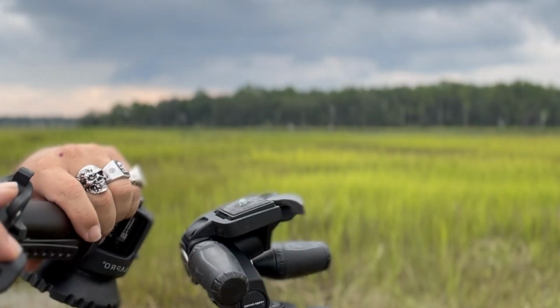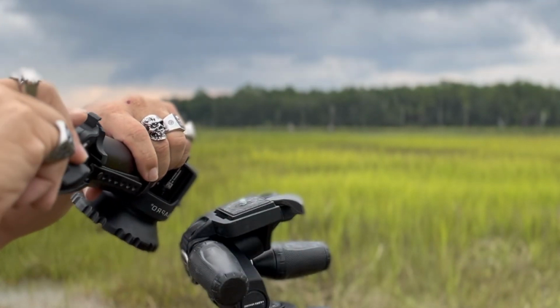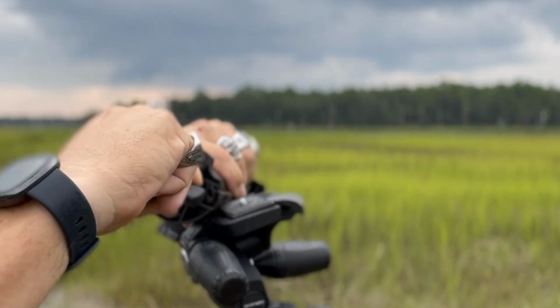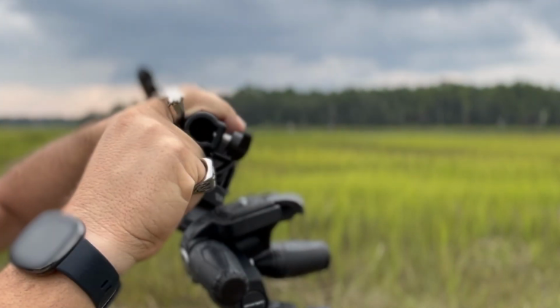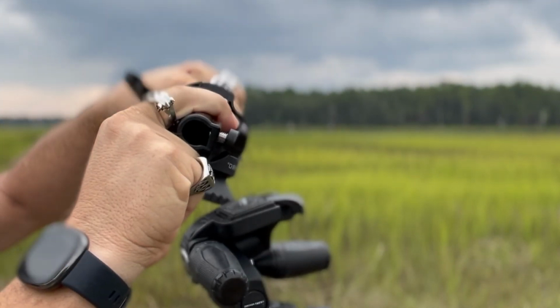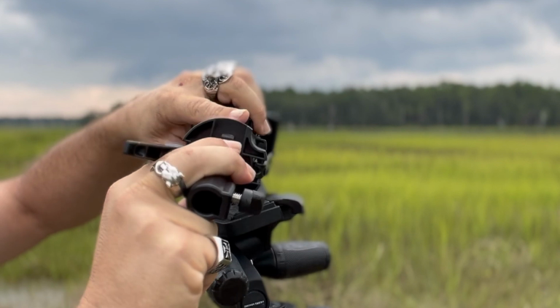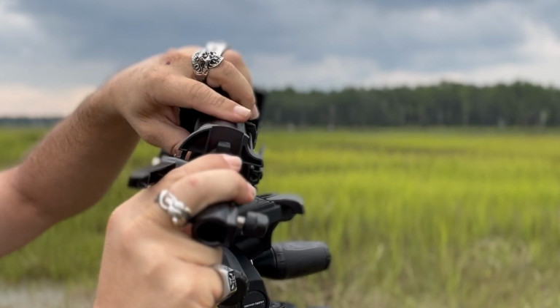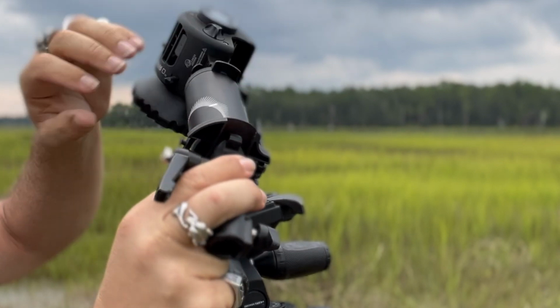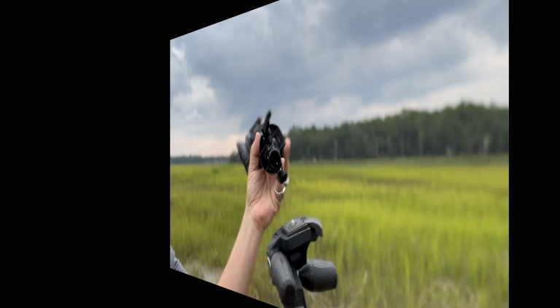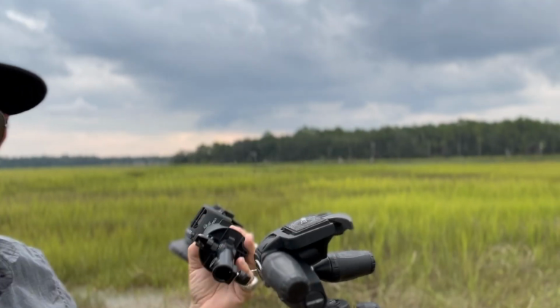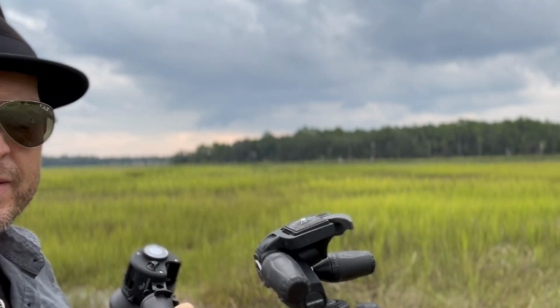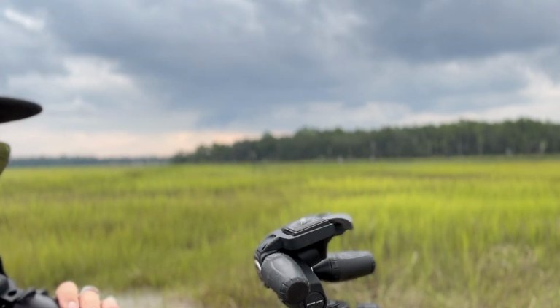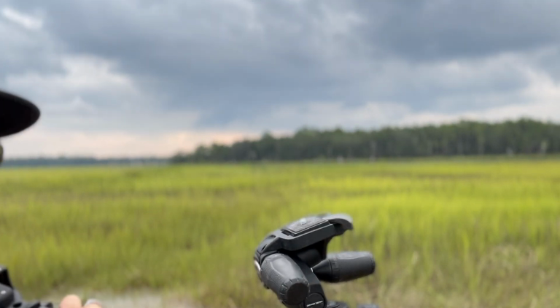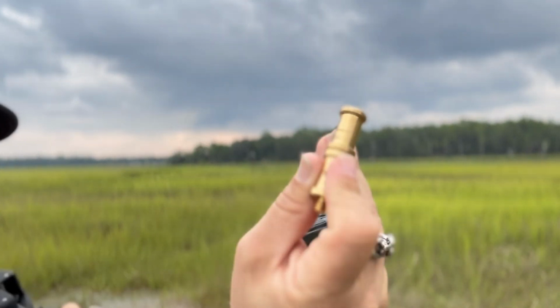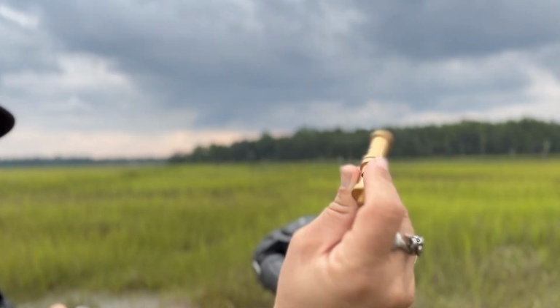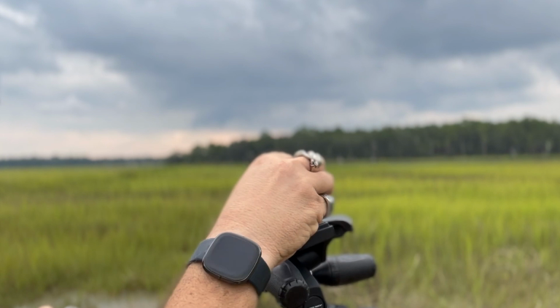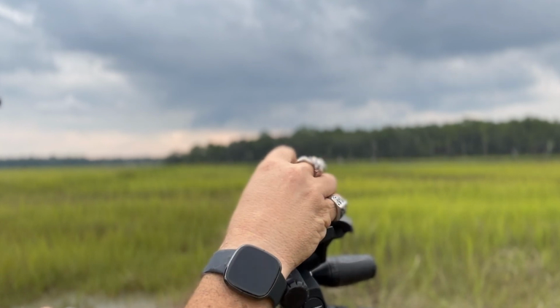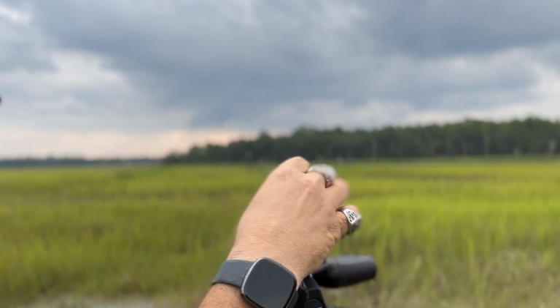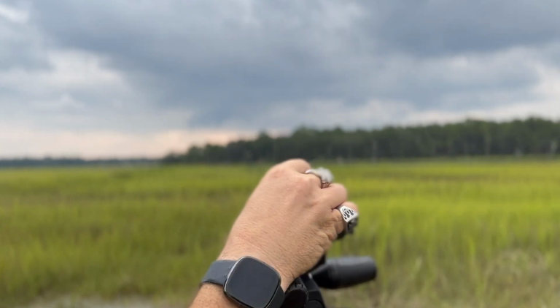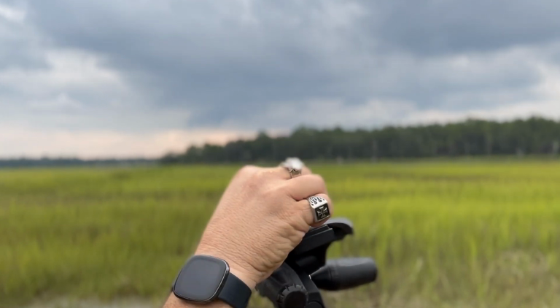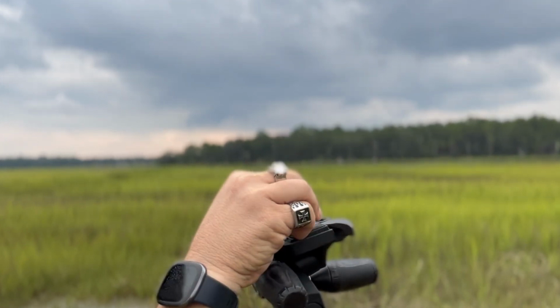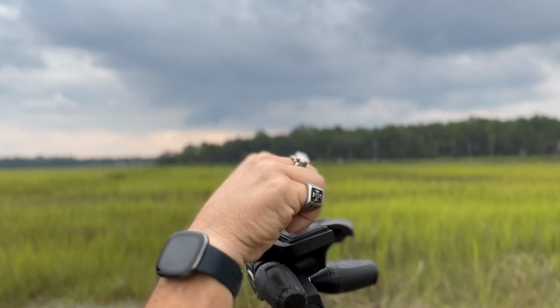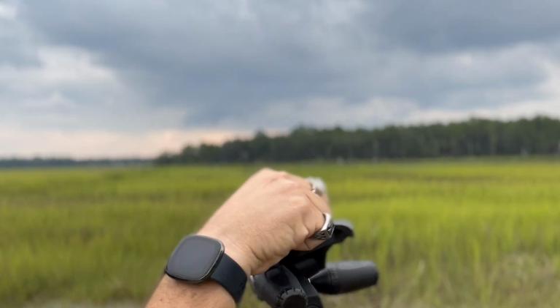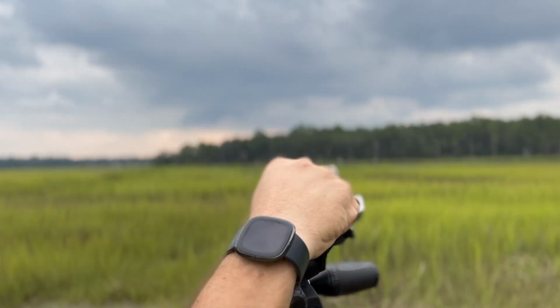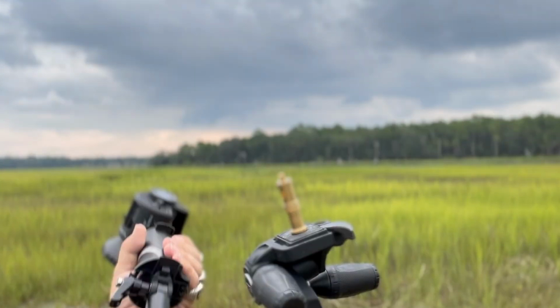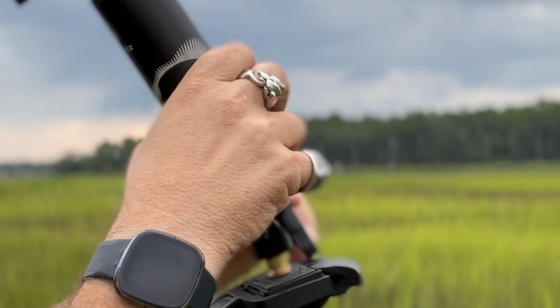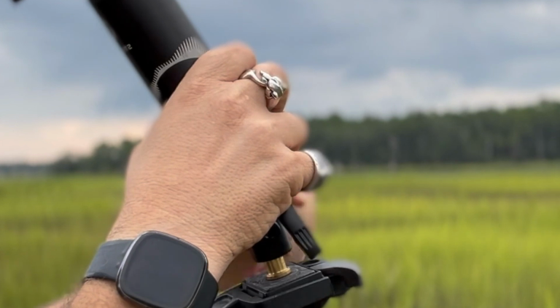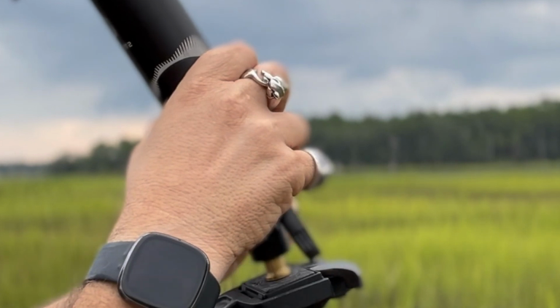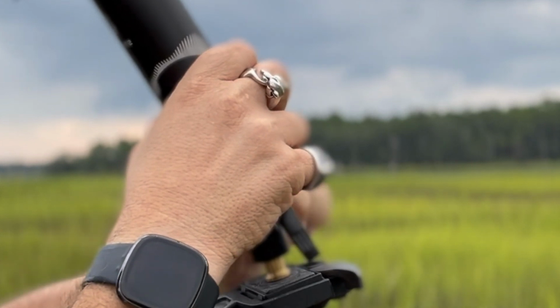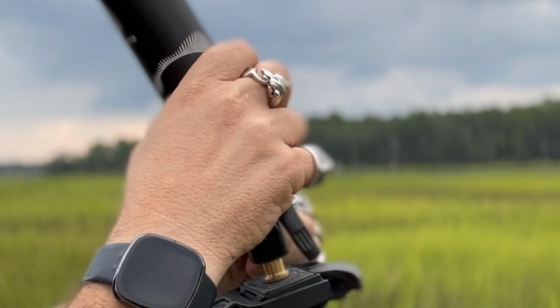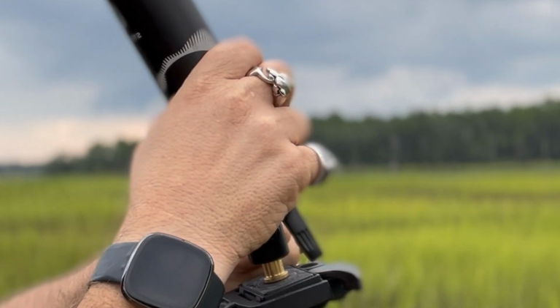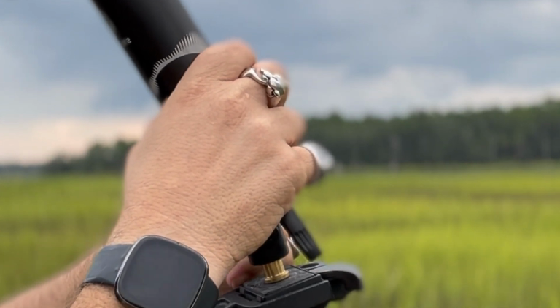For mounting options, you can put it on a C-stand, light stand, or tripod using a light stand mount. In order to mount it to your tripod, you get a brass bolt, screw it into the bottom of the quick-release plate for the tripod, and you're in.